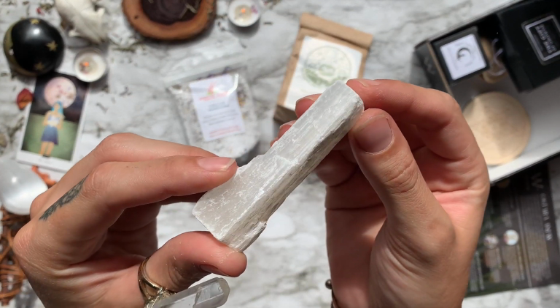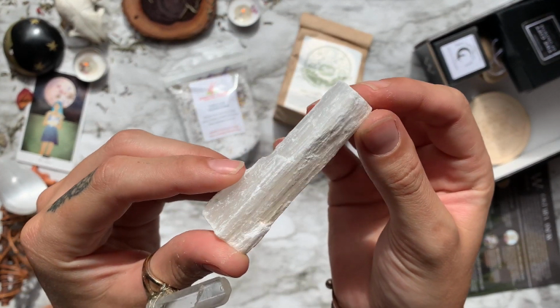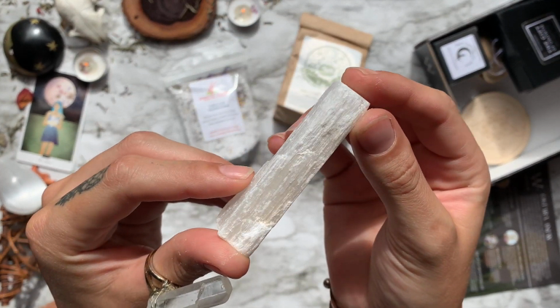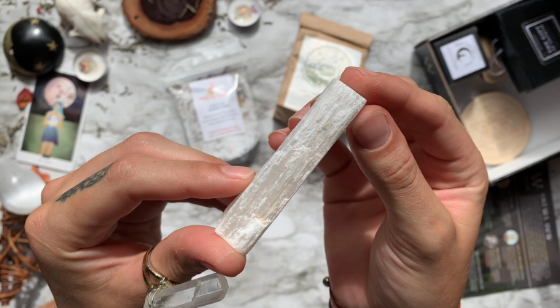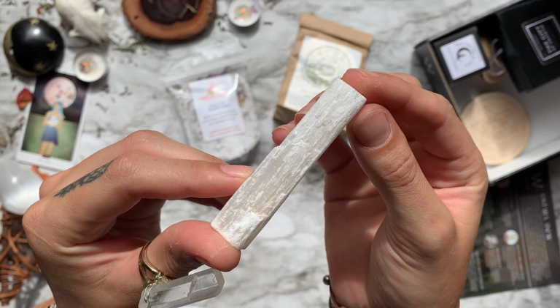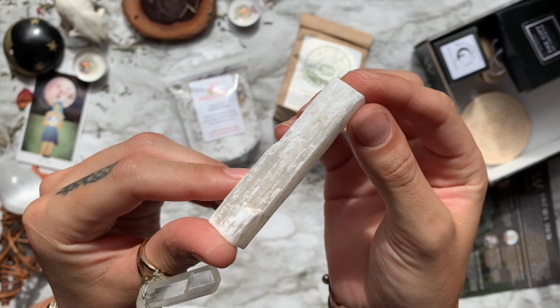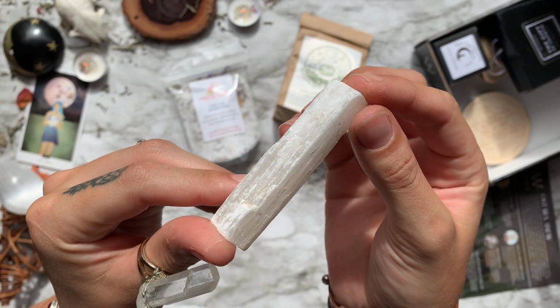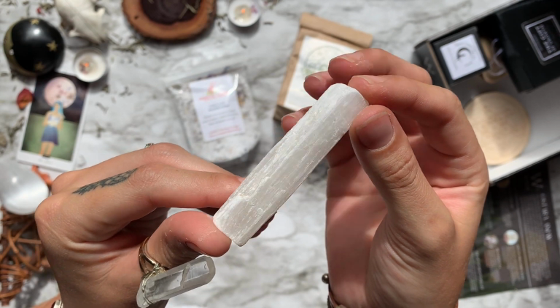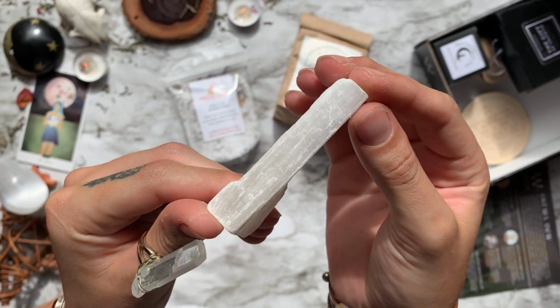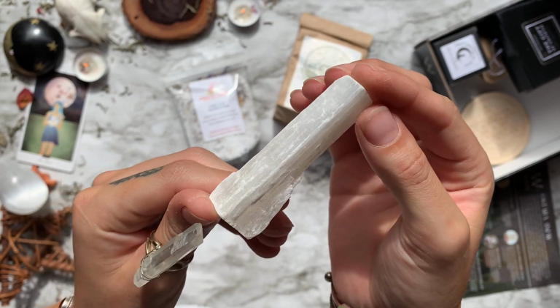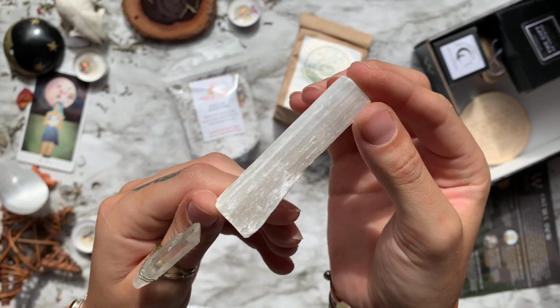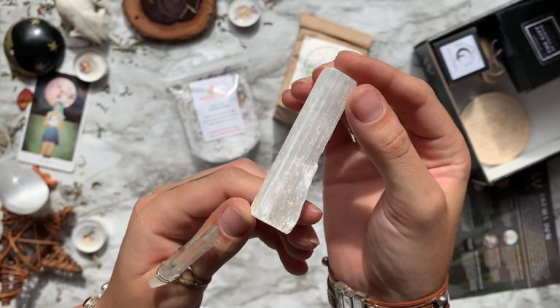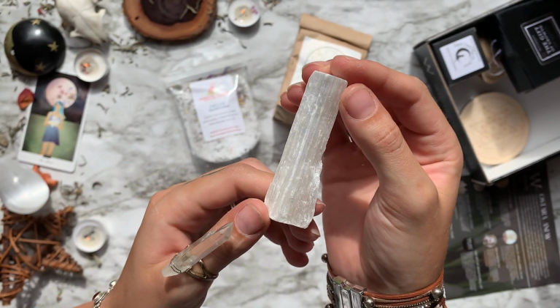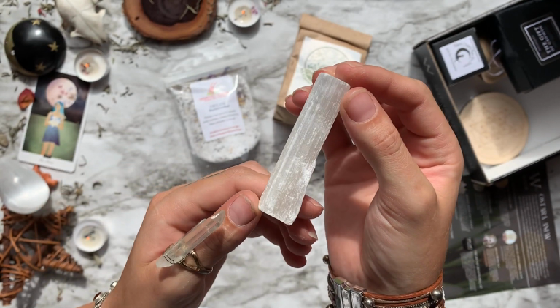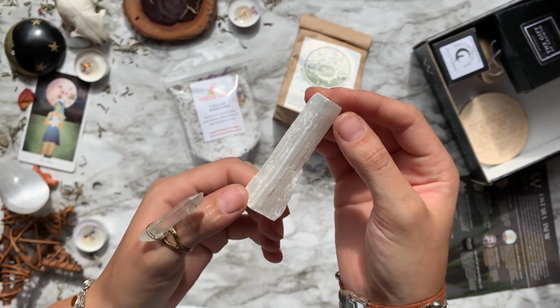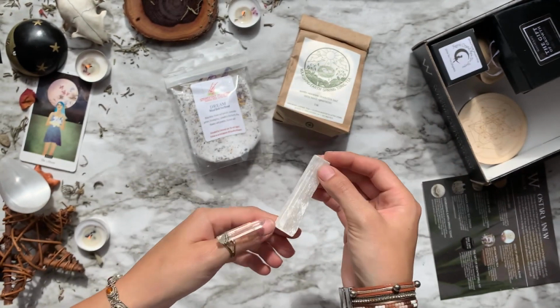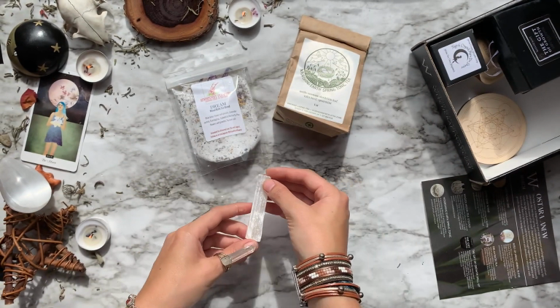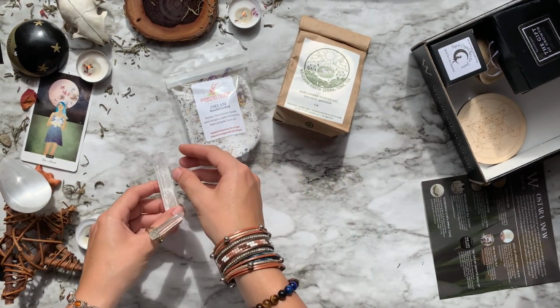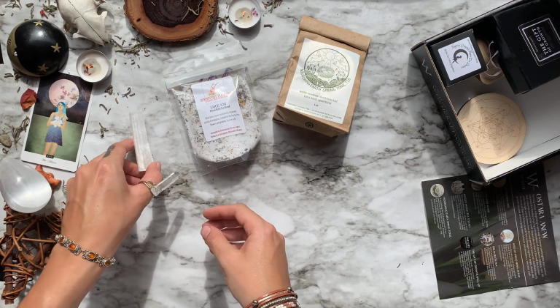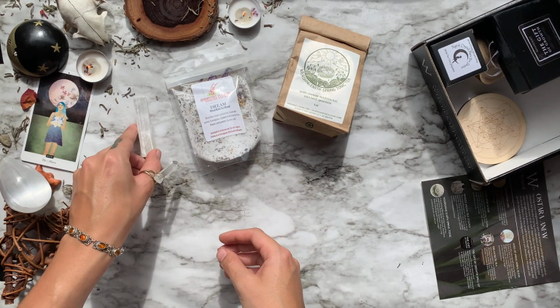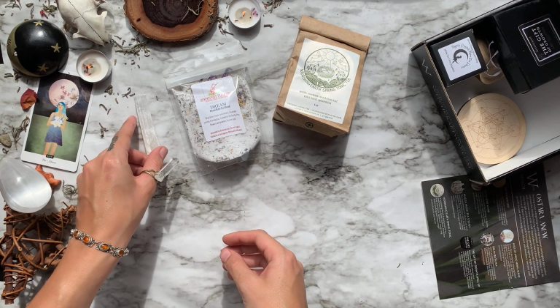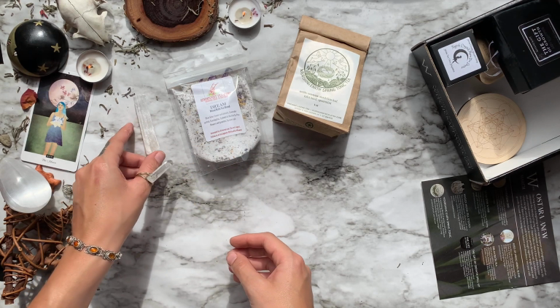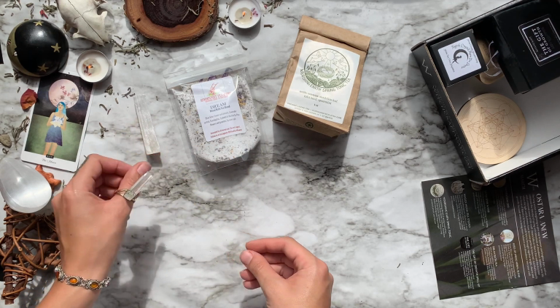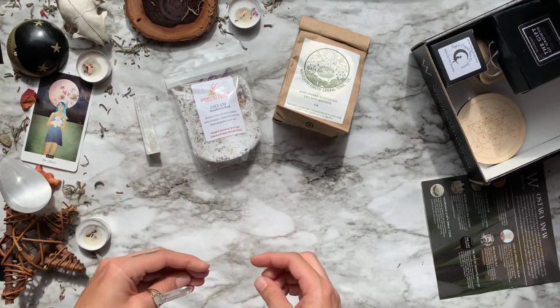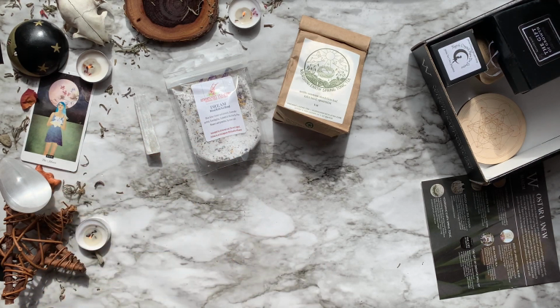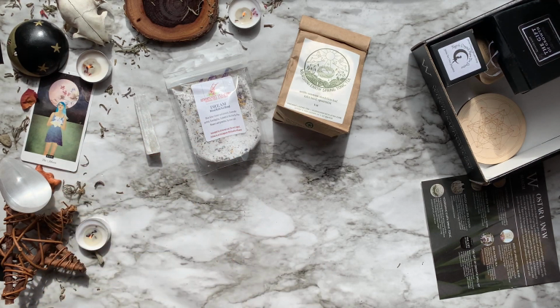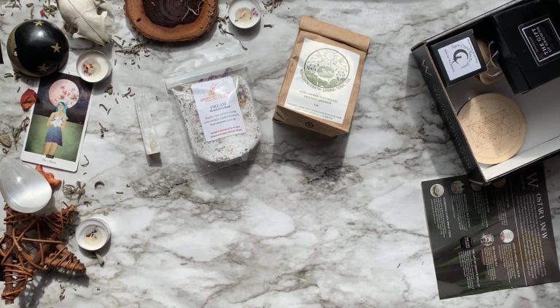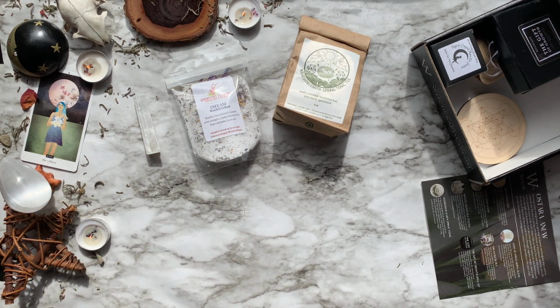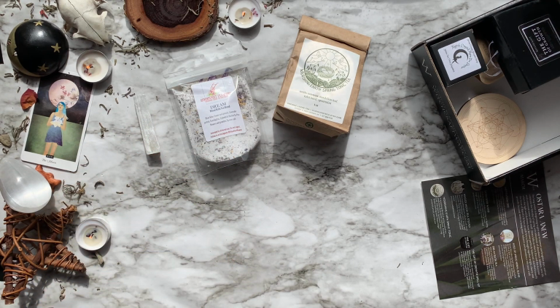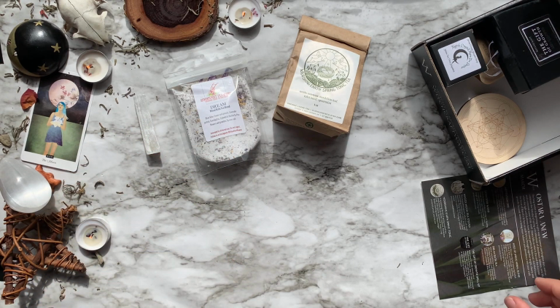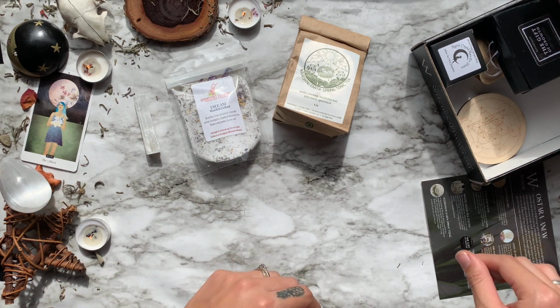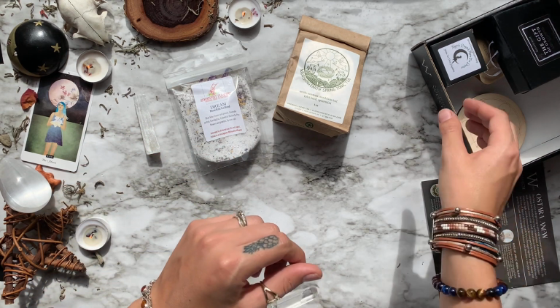I actually learned a couple of different things while I was looking this up — it's a lot to explain, so I definitely recommend looking it up on your own. There's quite a bit of interesting information about satin spar versus selenite.